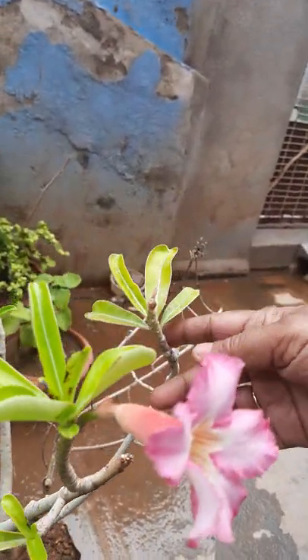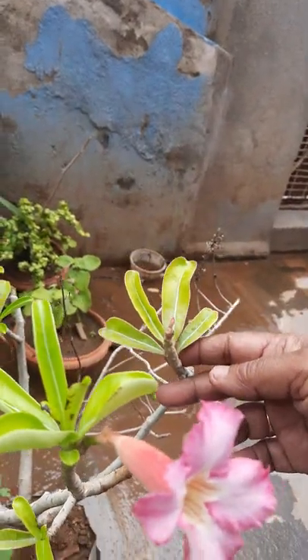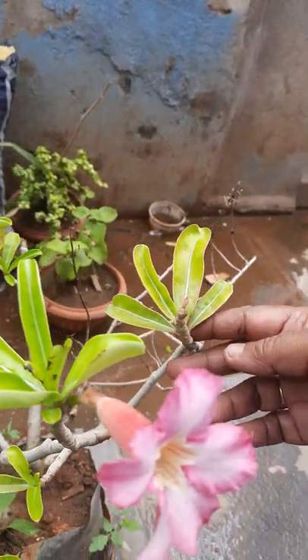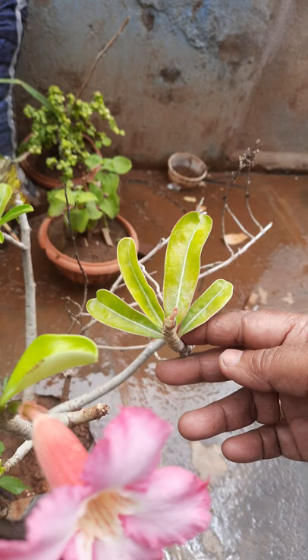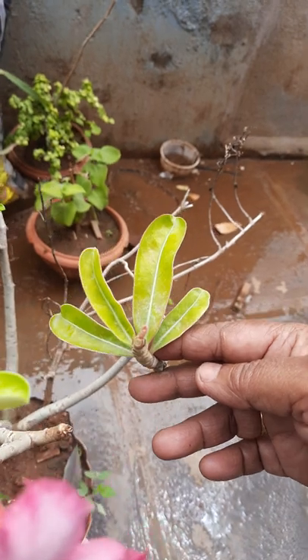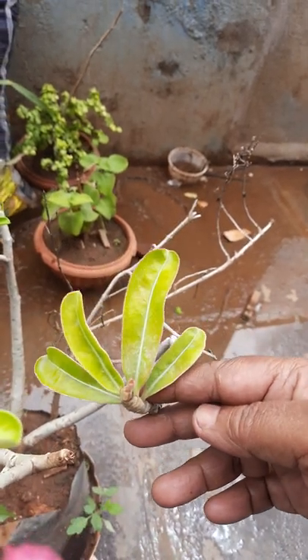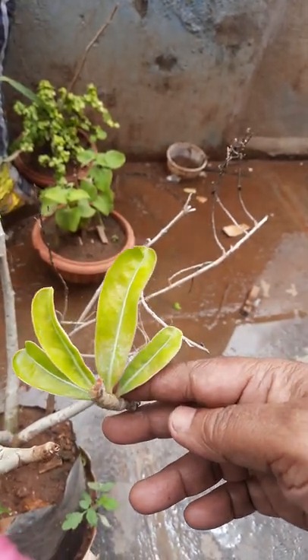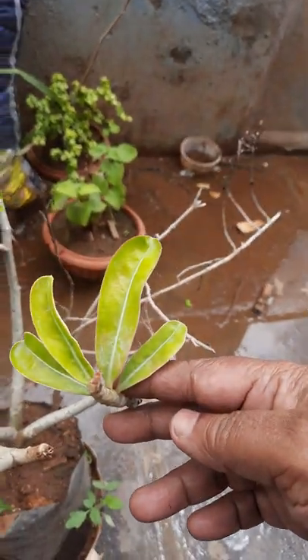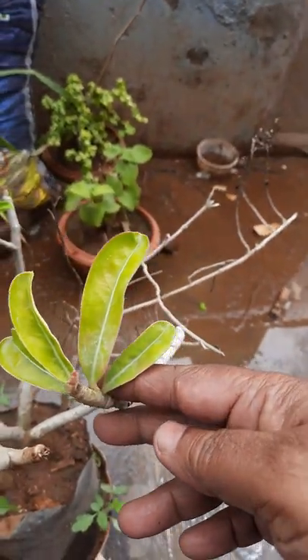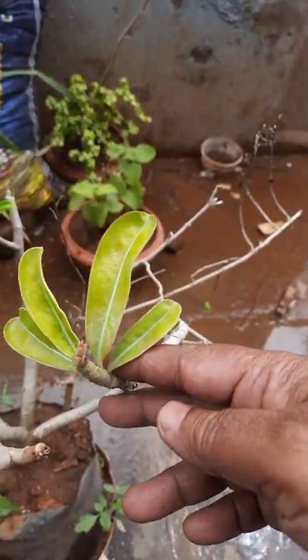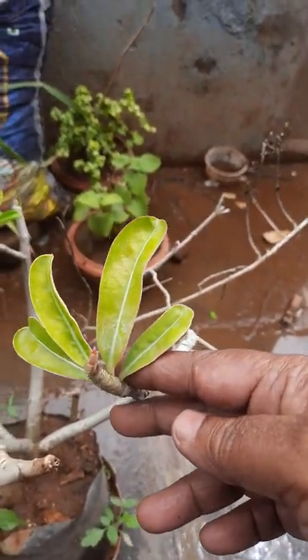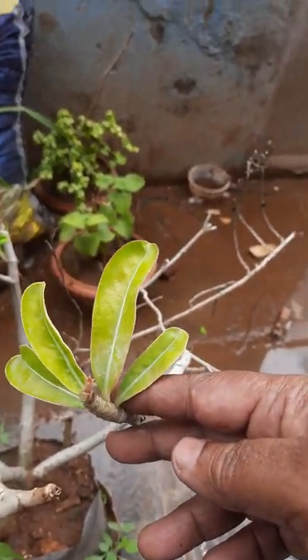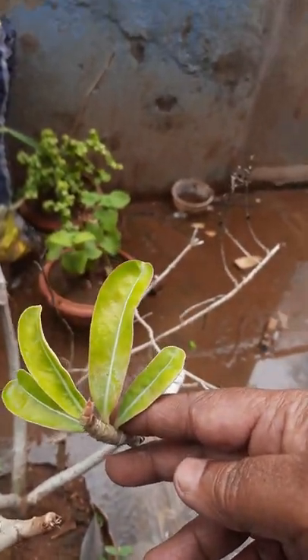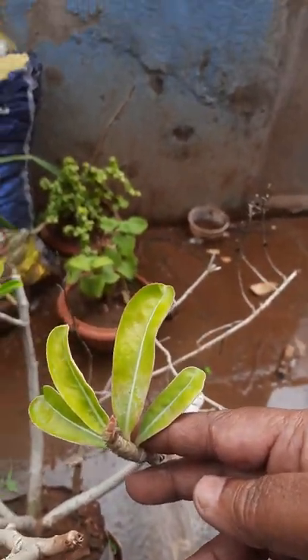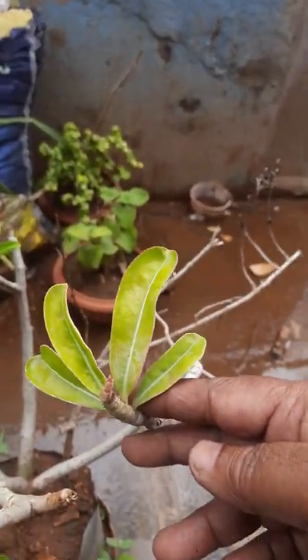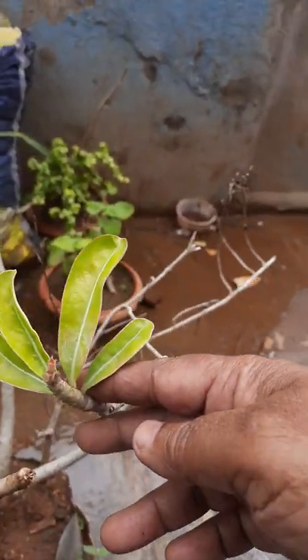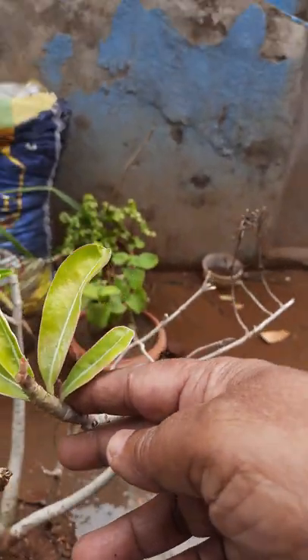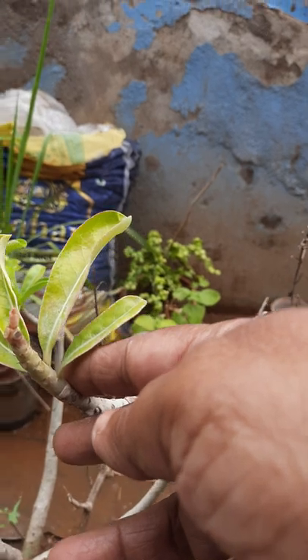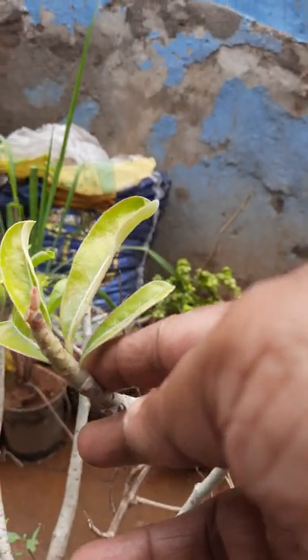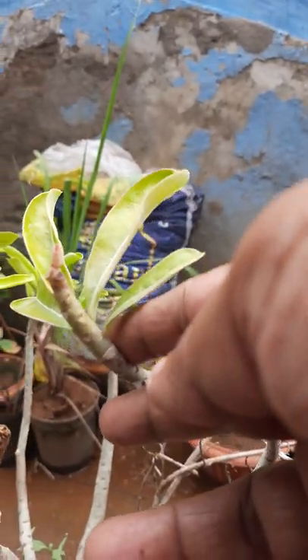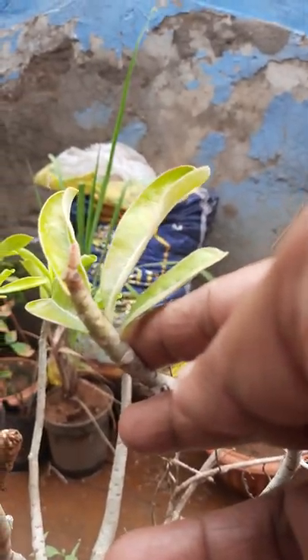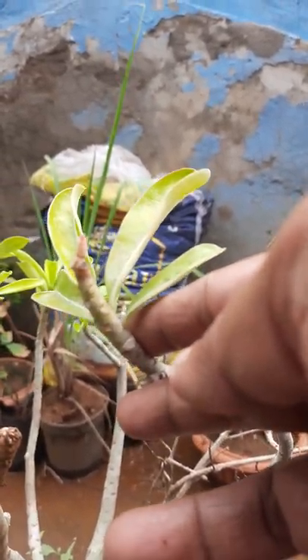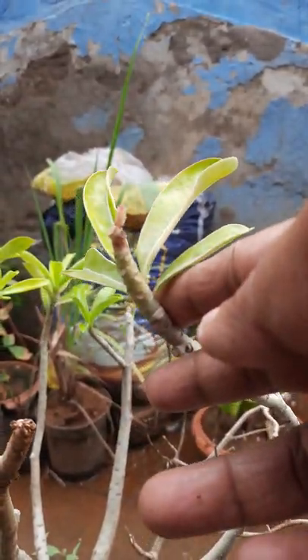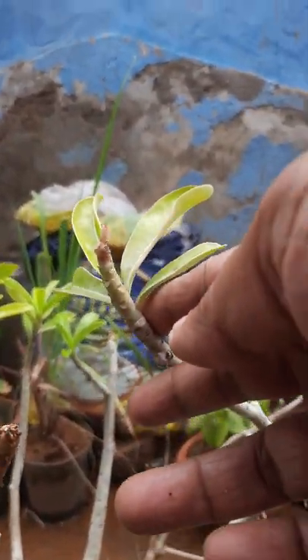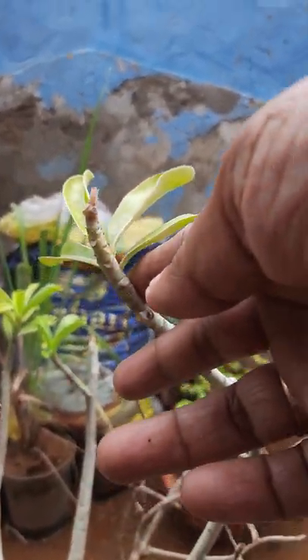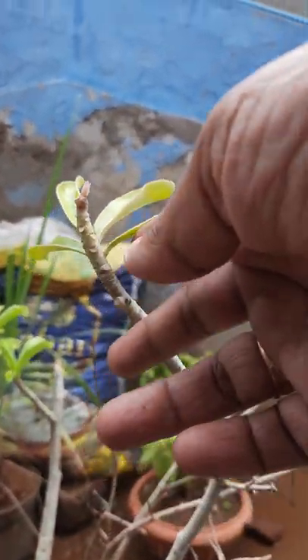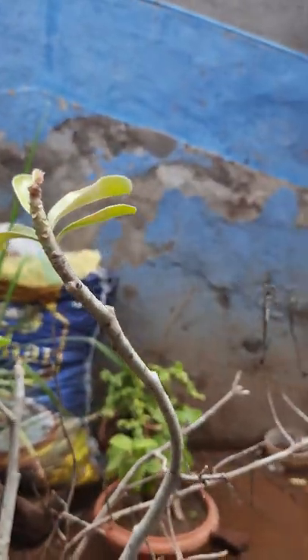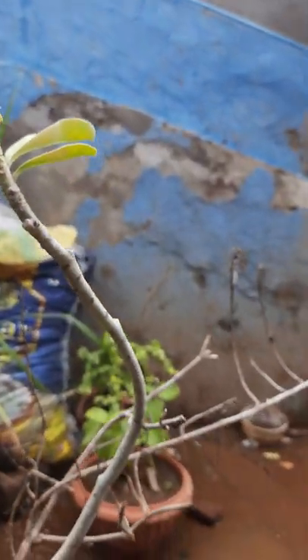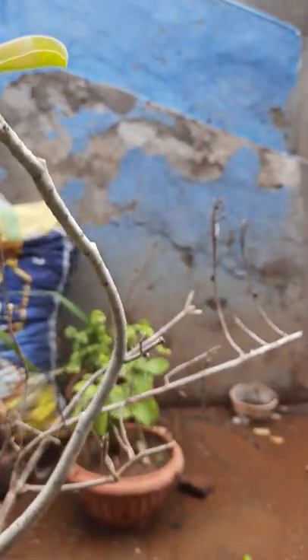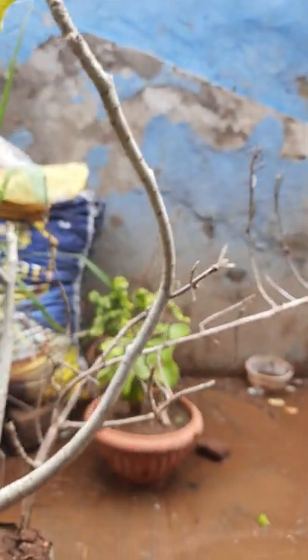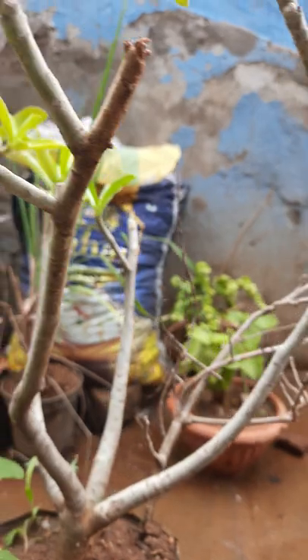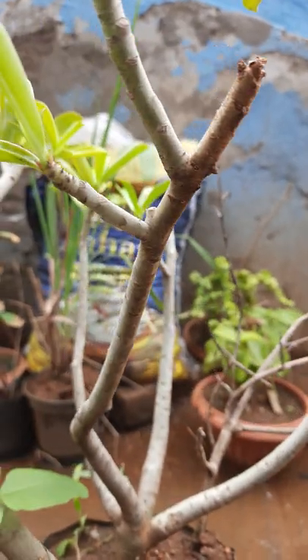Some bird also there. This is a very little one. Thank you for watching my video, thank you.